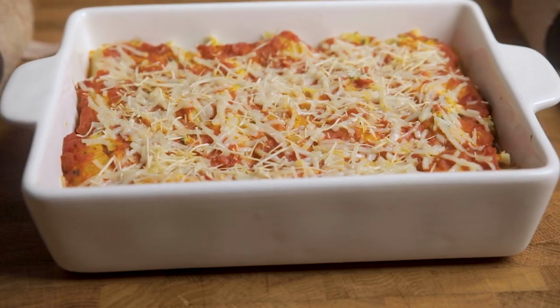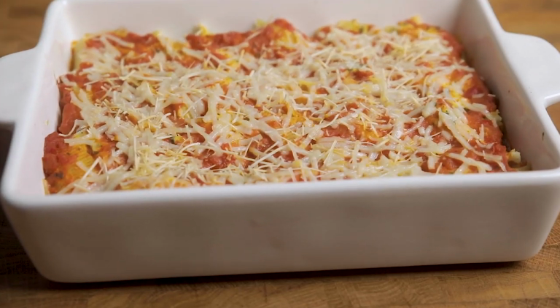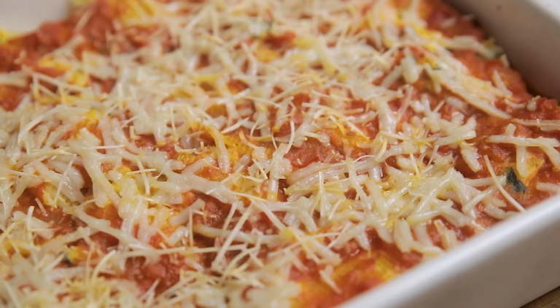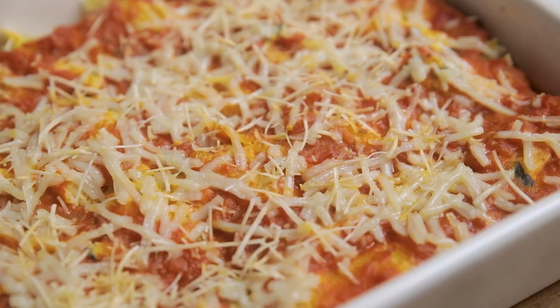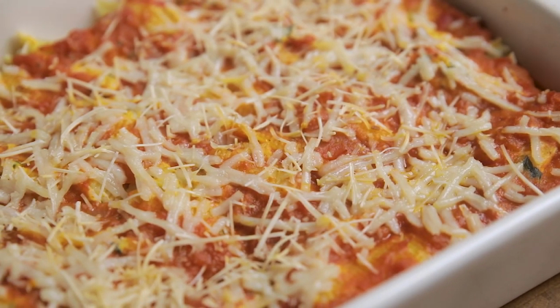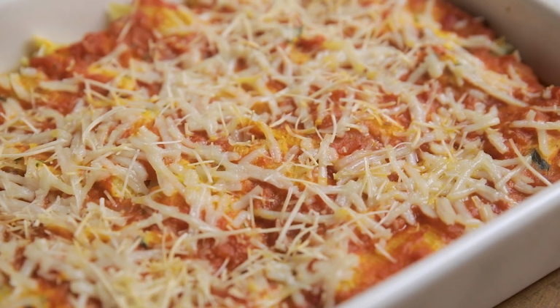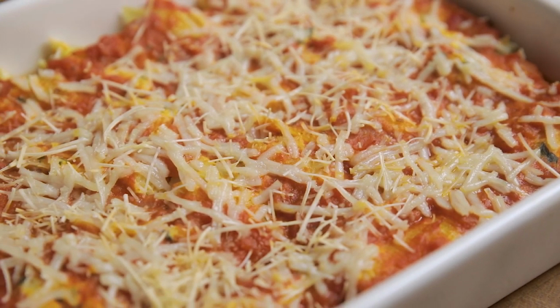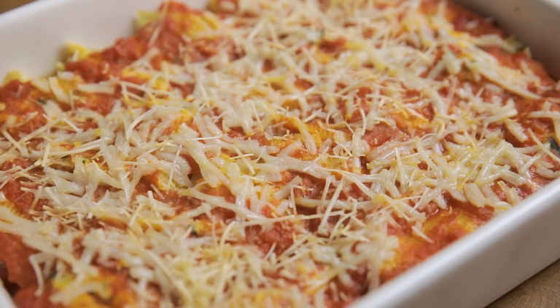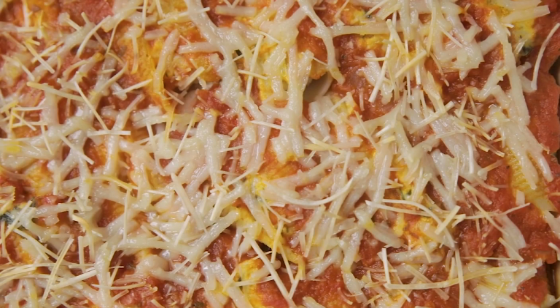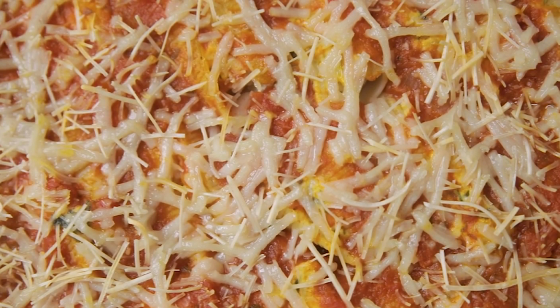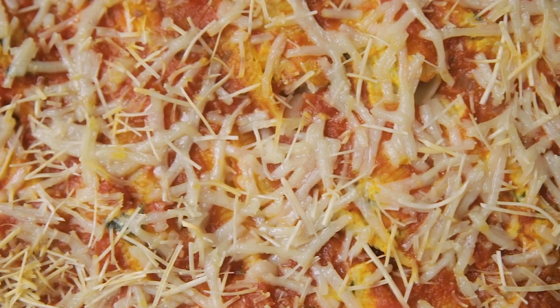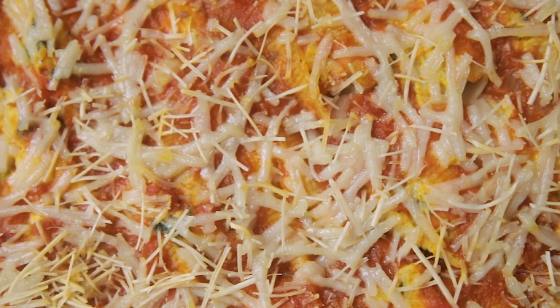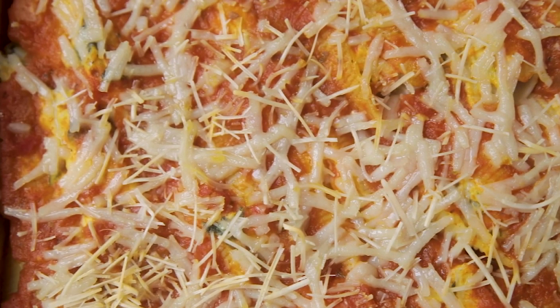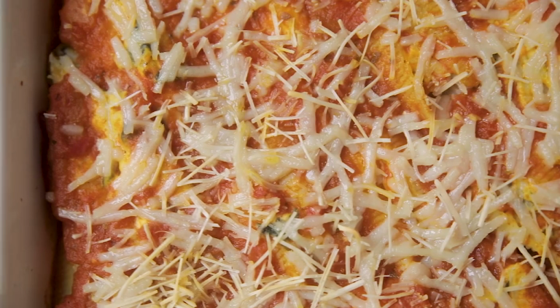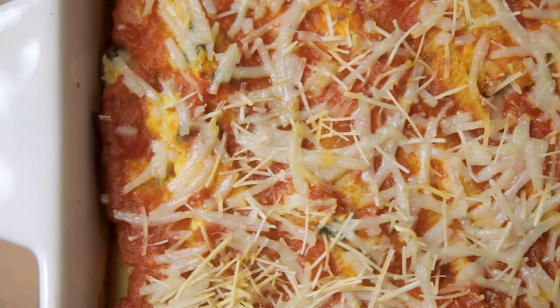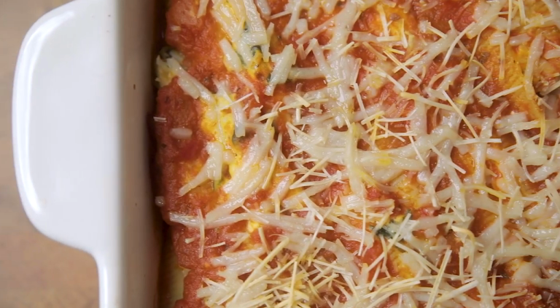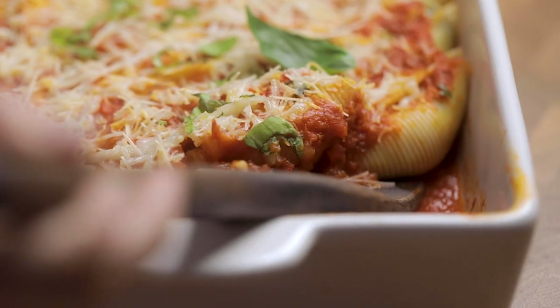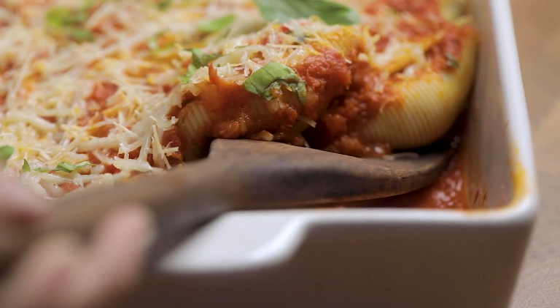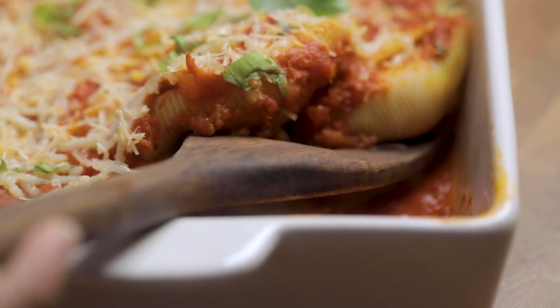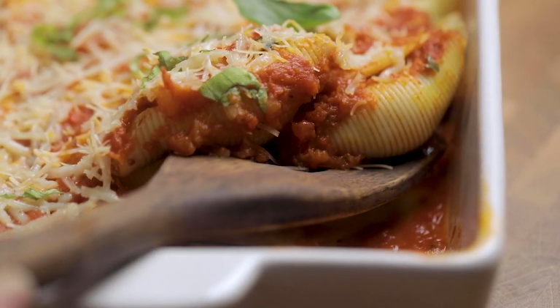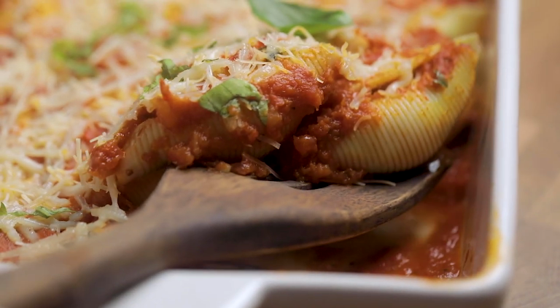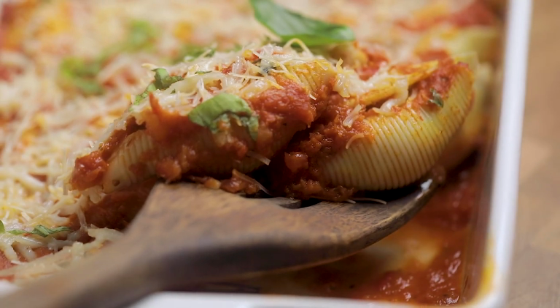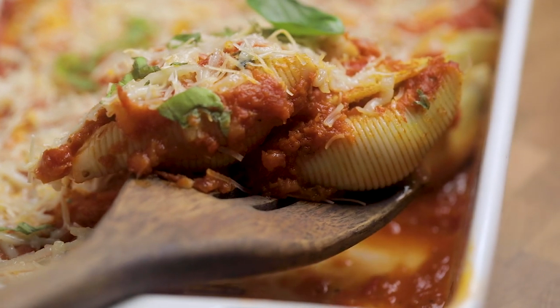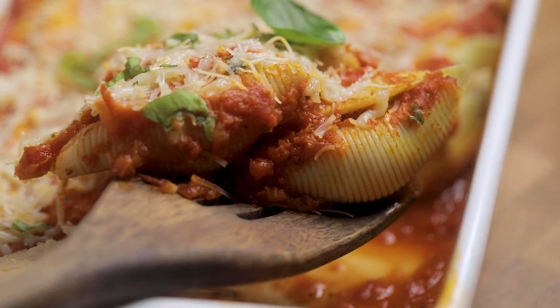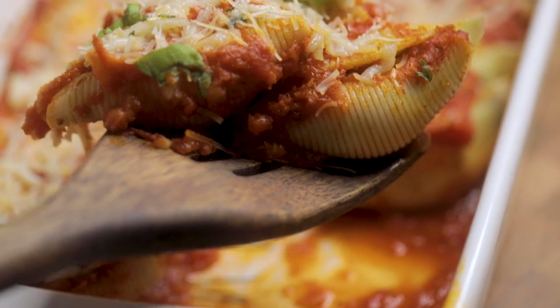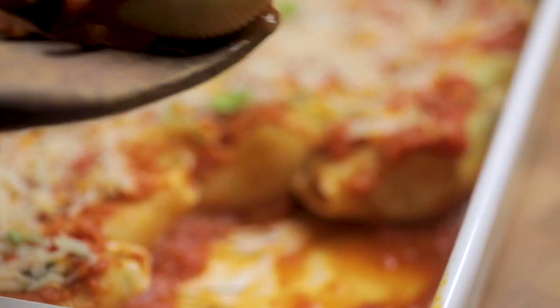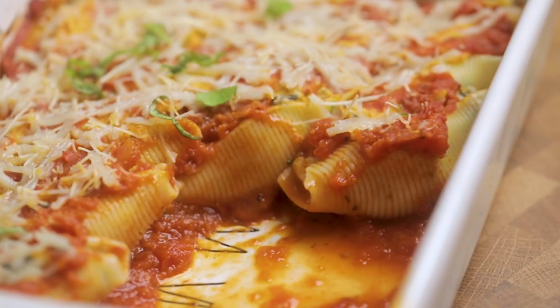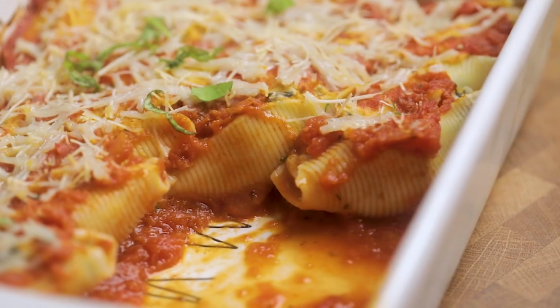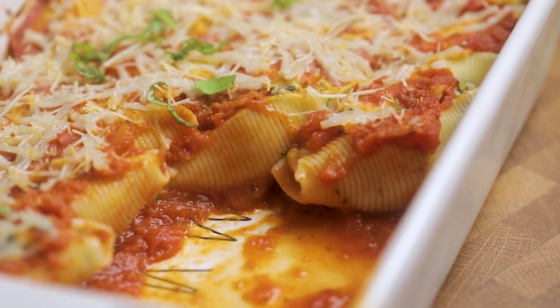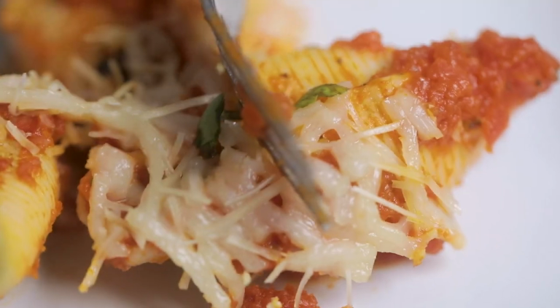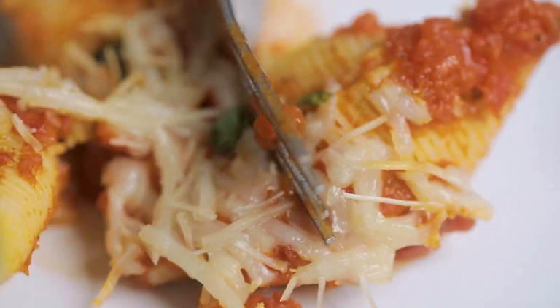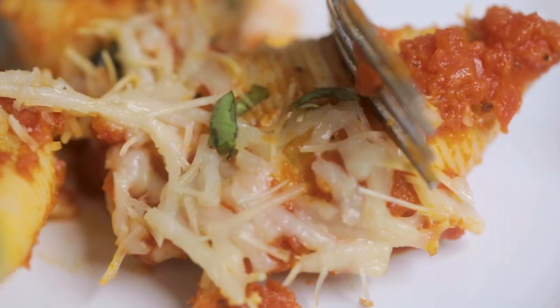Thanks so much for watching. We hope you enjoyed this easy vegan dinner idea. We'd love if you could give this video a like, subscribe to our channel if you haven't yet, and comment below to let us know what dish you'd love to see next. Have a great day and remember to smile.